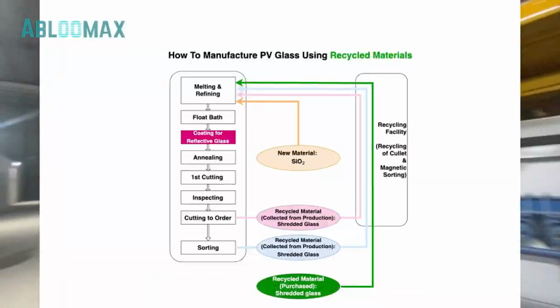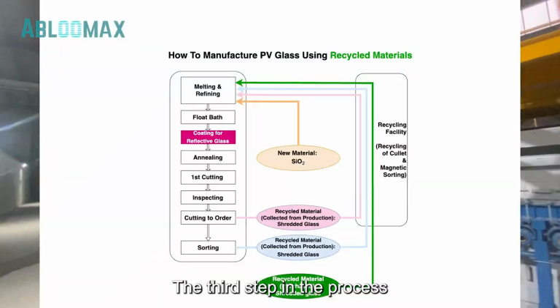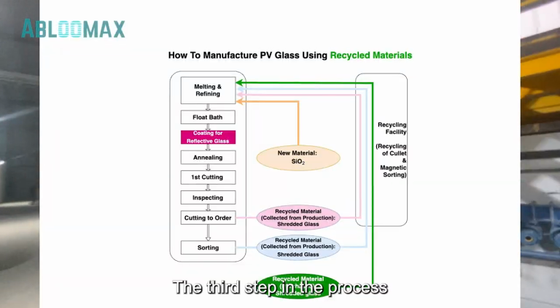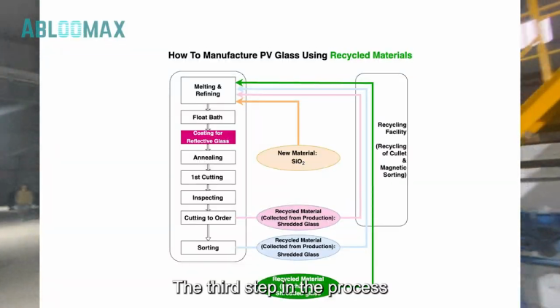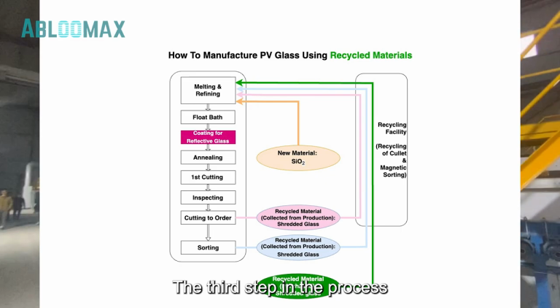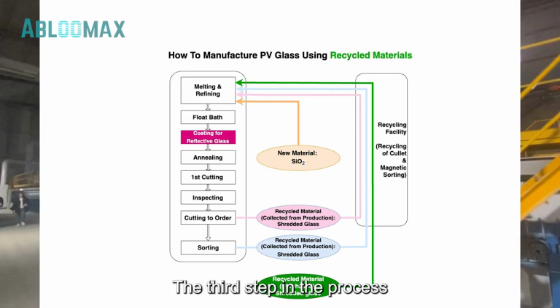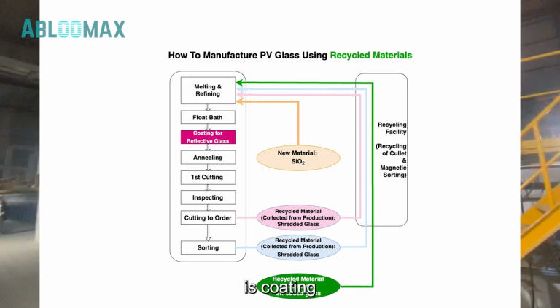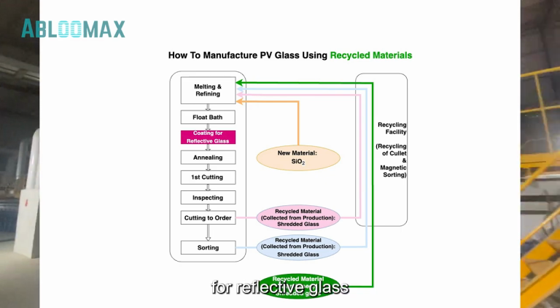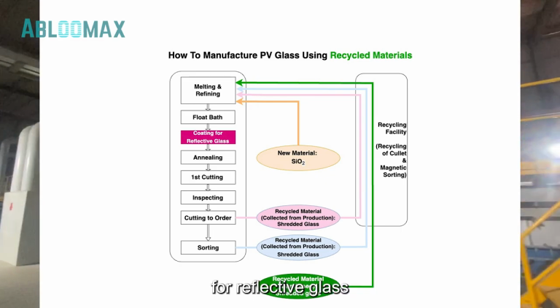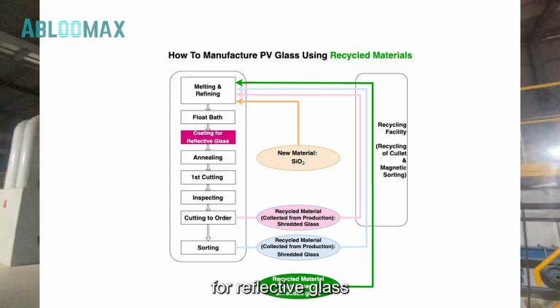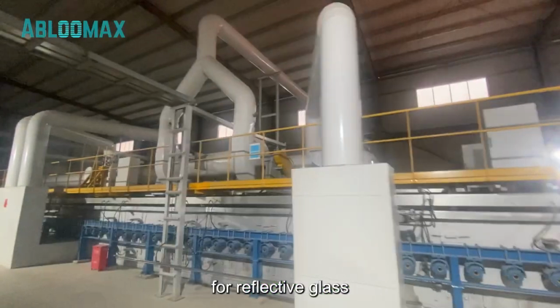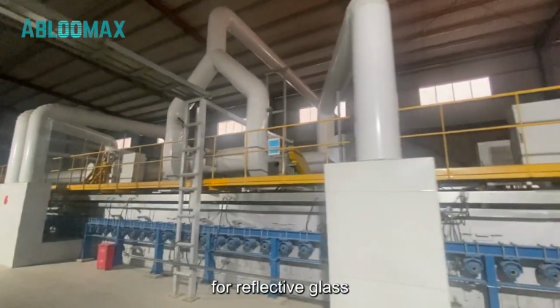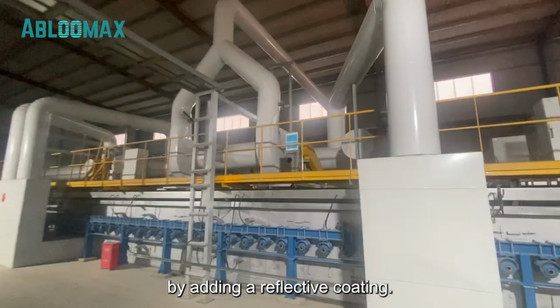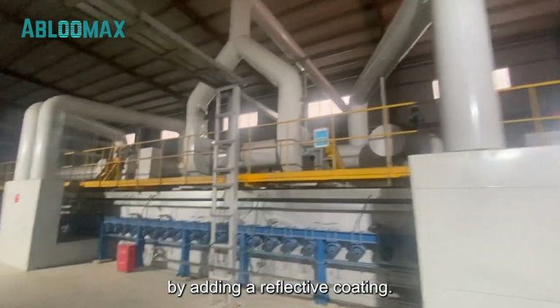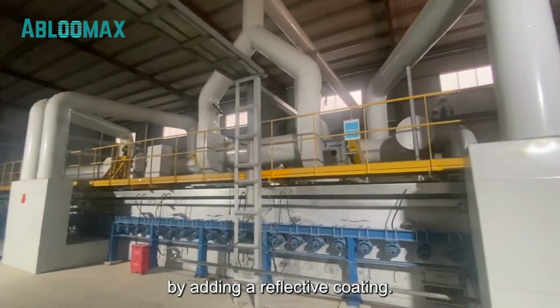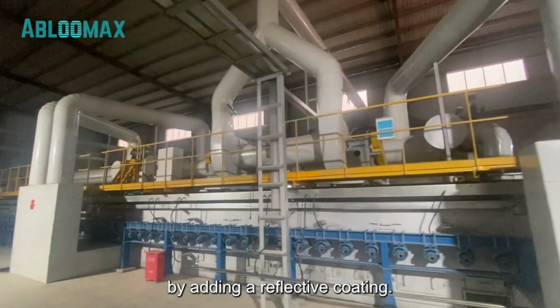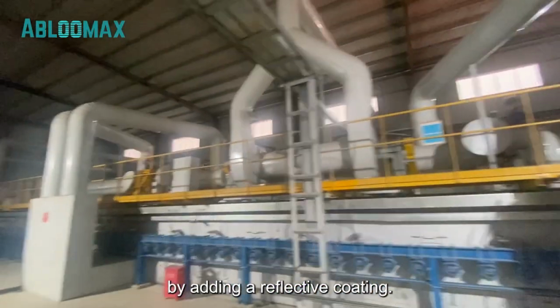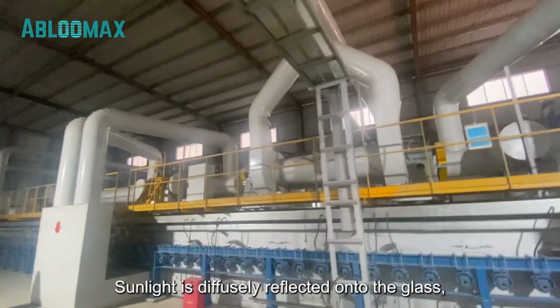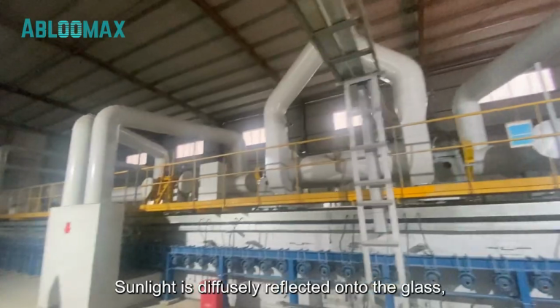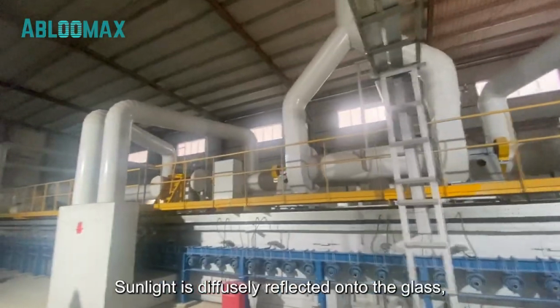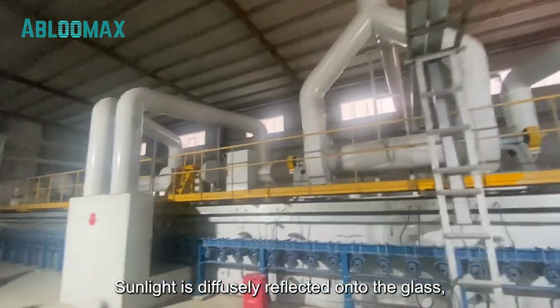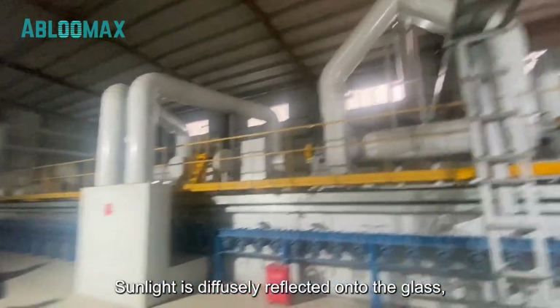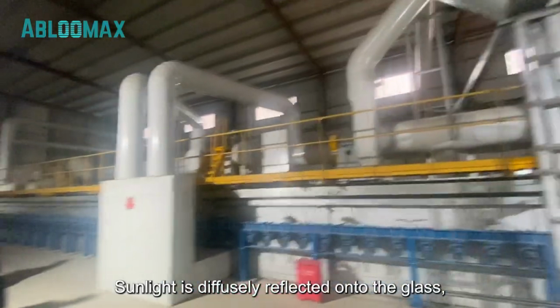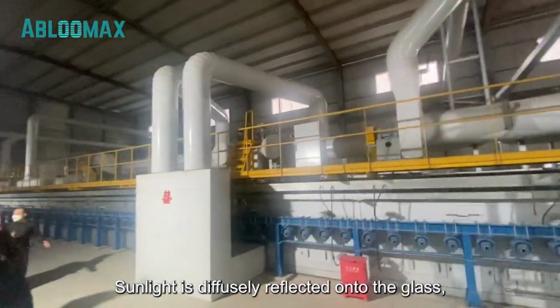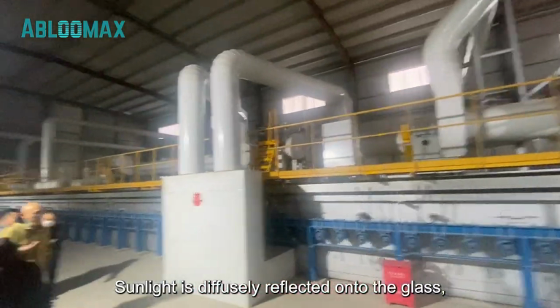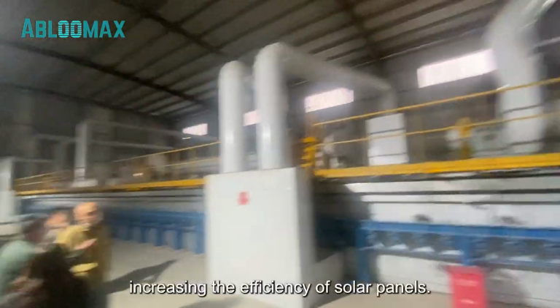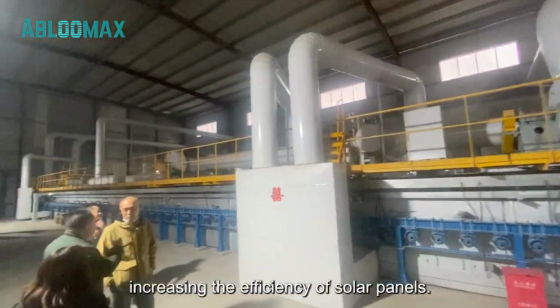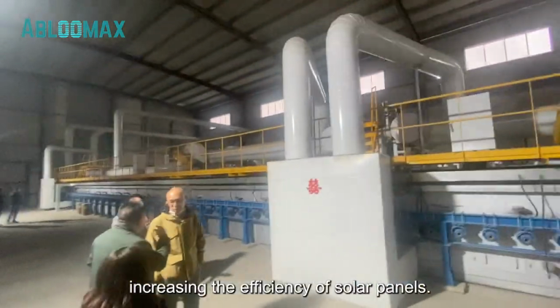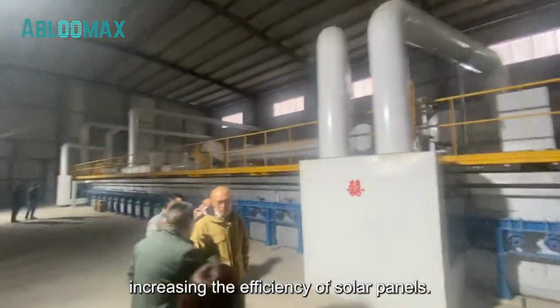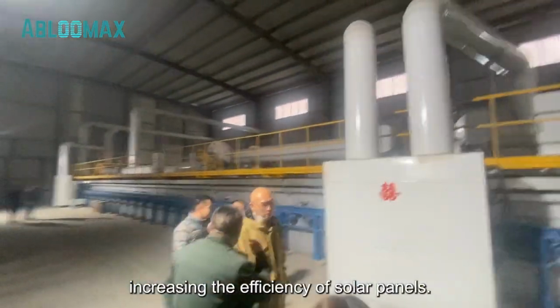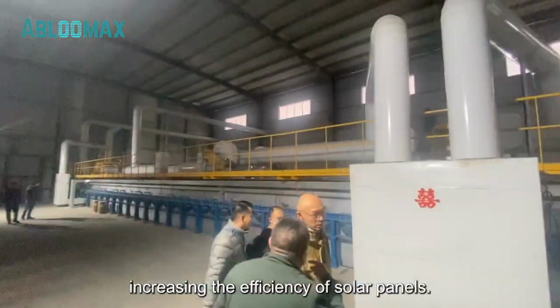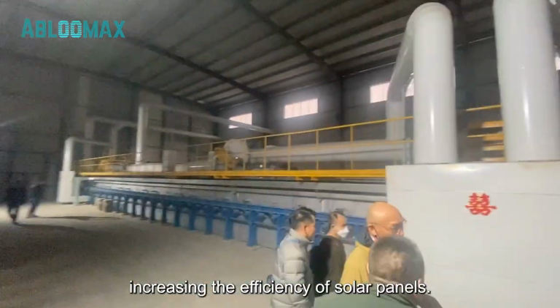The third step in the process is coating for reflective glass. By adding a reflective coating, sunlight is diffusely reflected onto the glass, increasing the efficiency of solar panels.